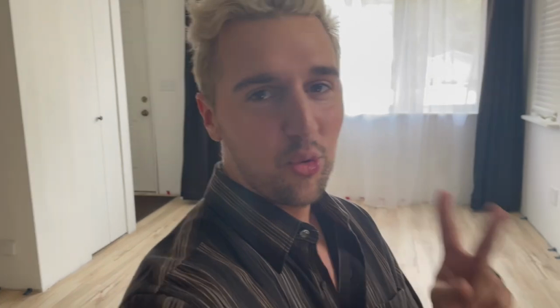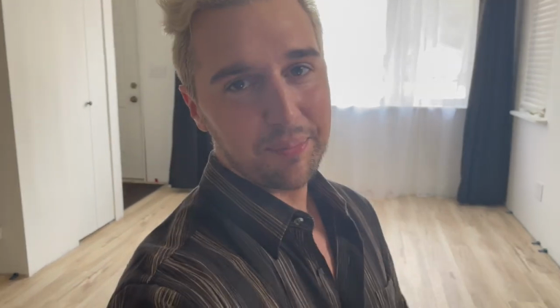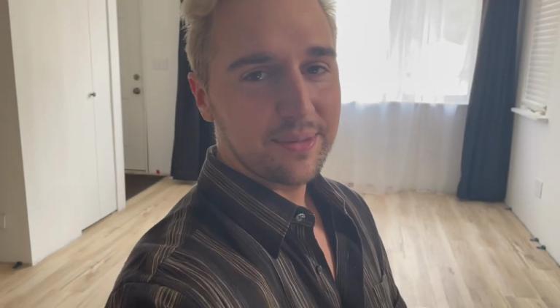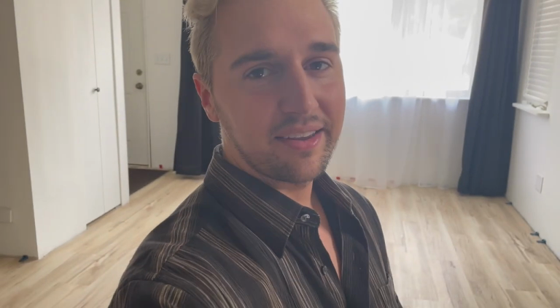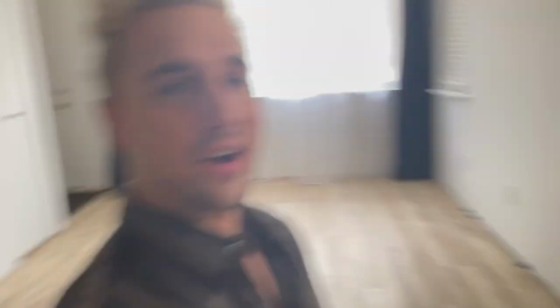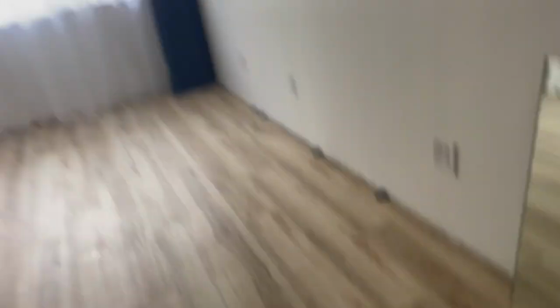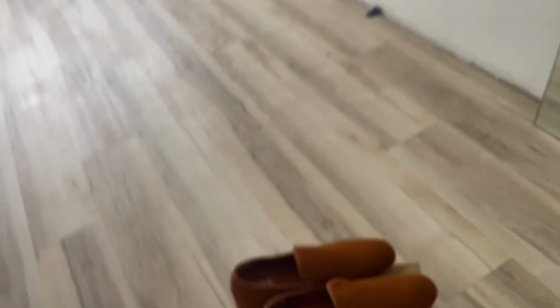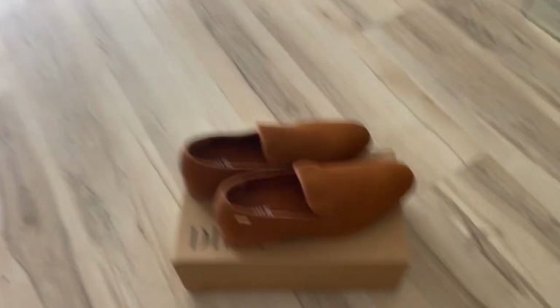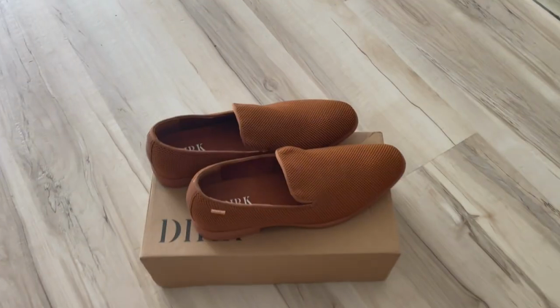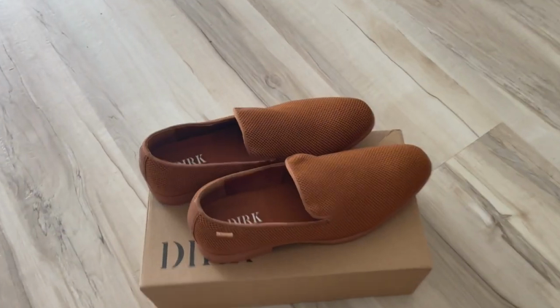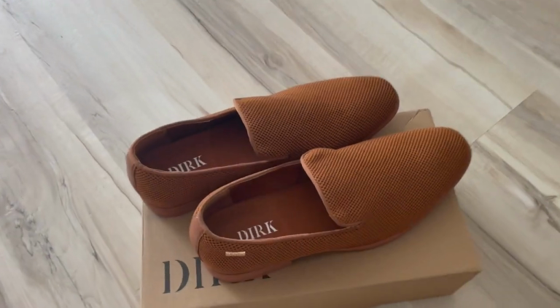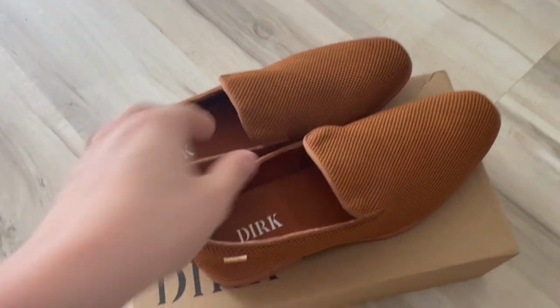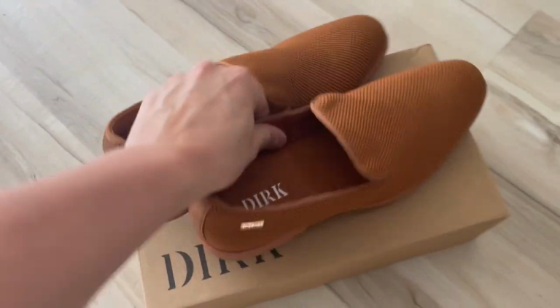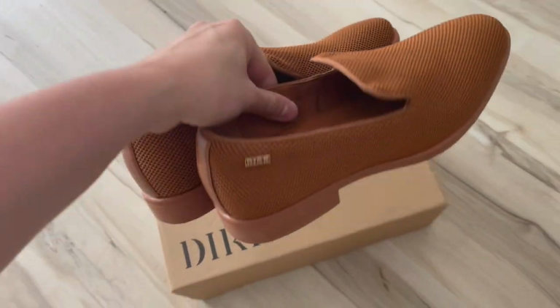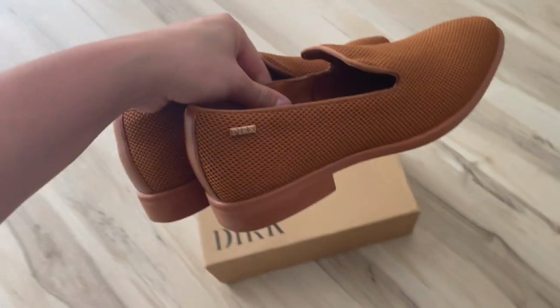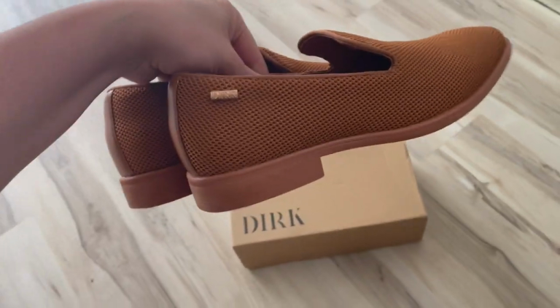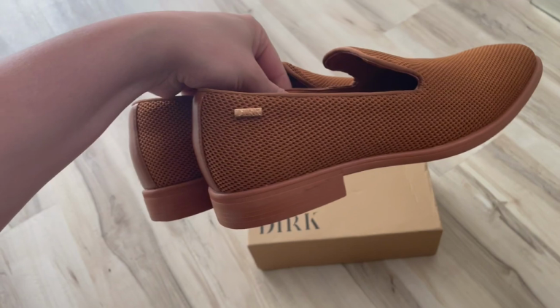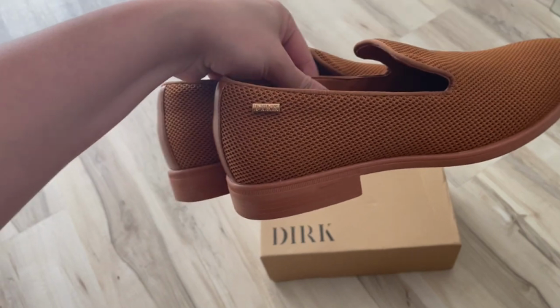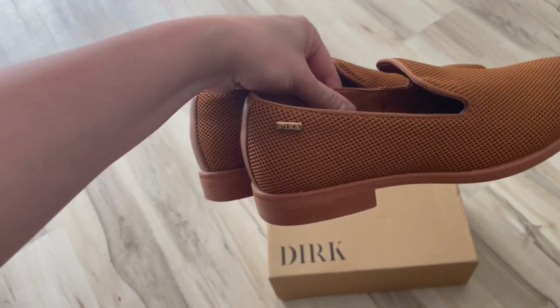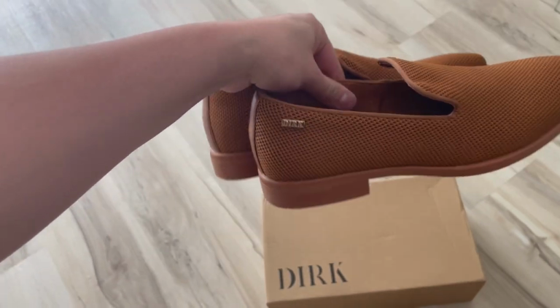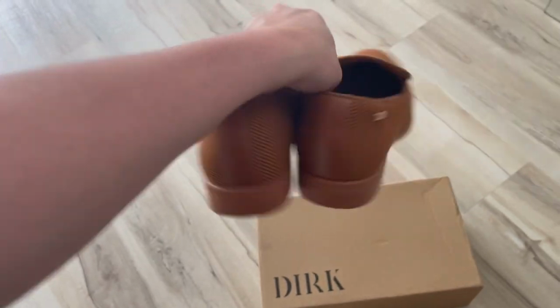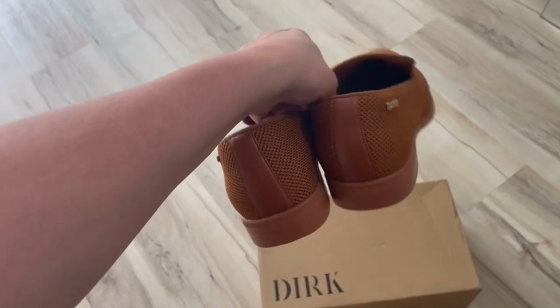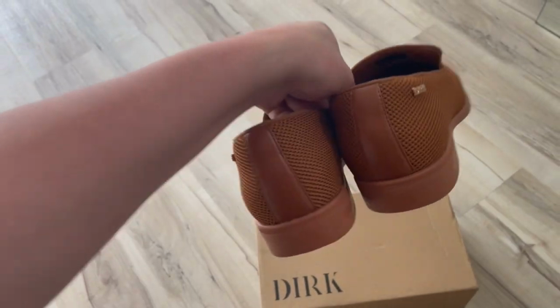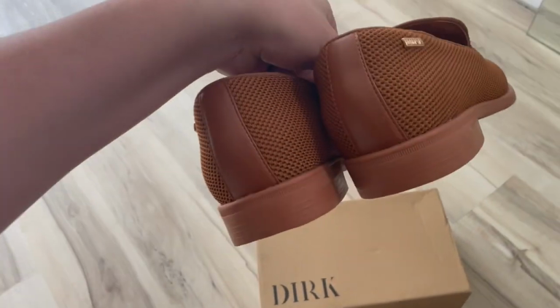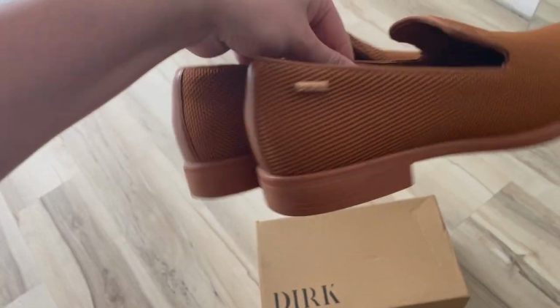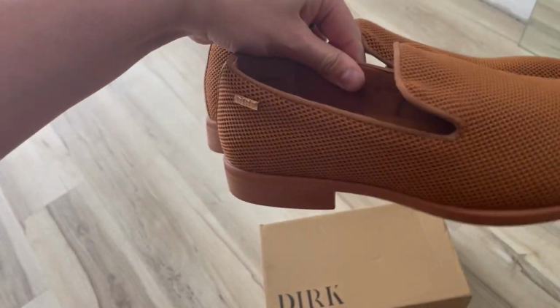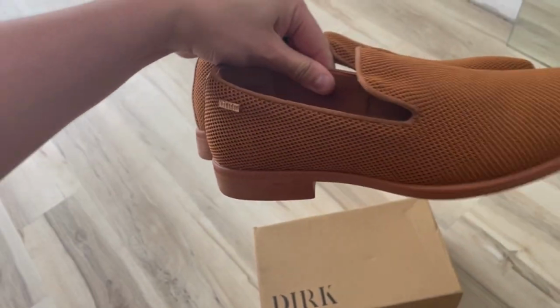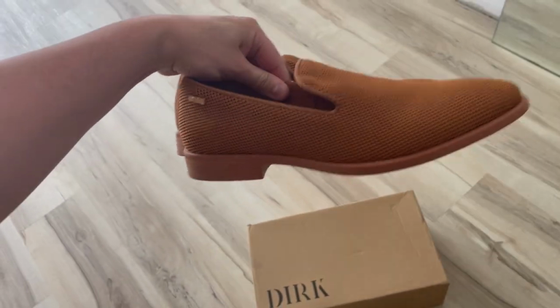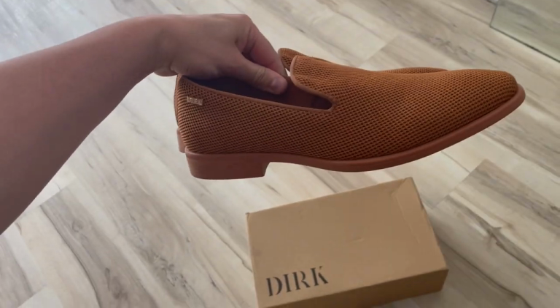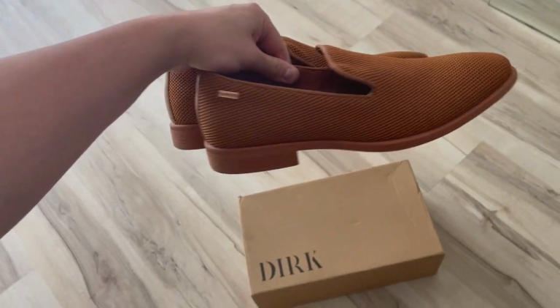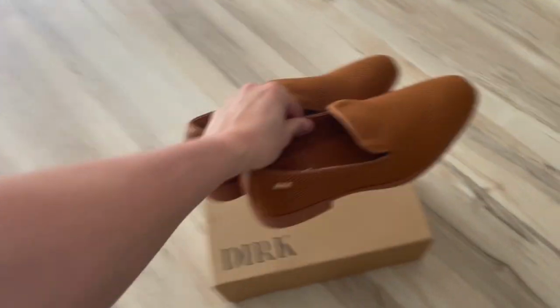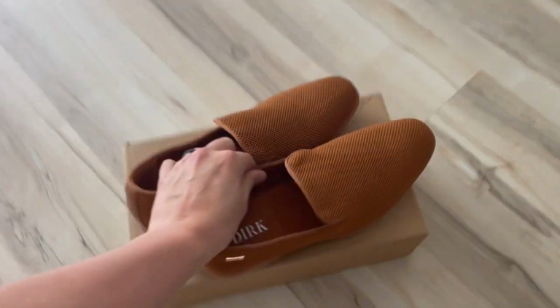What's up guys, Matt here, and in this video I'm going to be showing you these Dirk dress shoes. Full disclosure, I did receive these for free in order to do this video, but it won't be affecting anything I say.